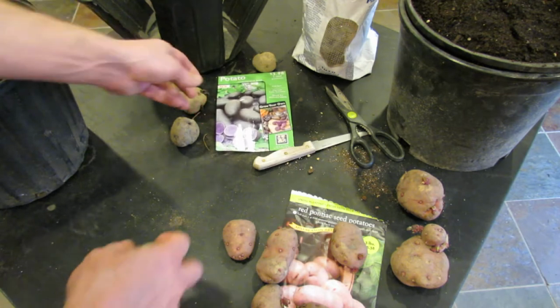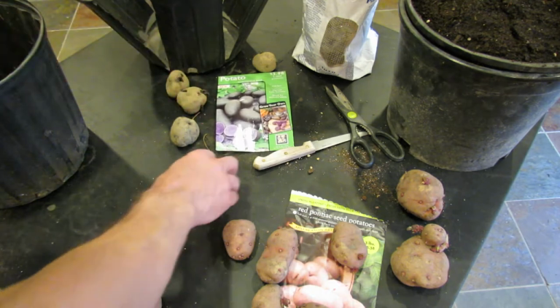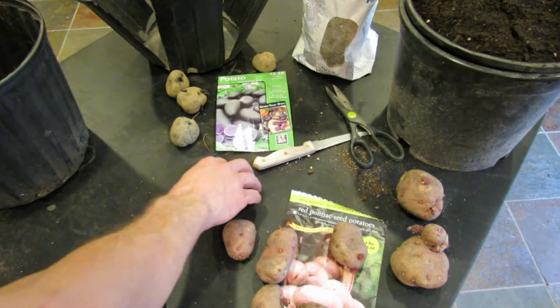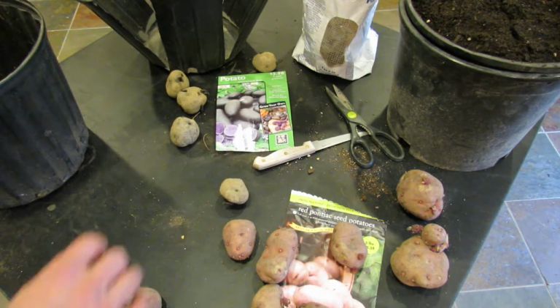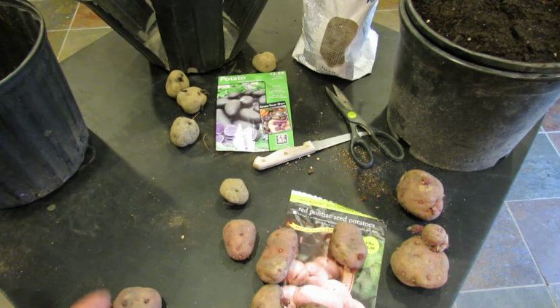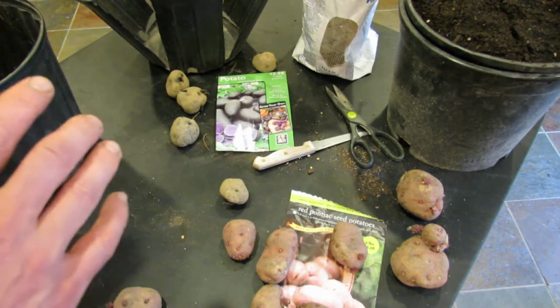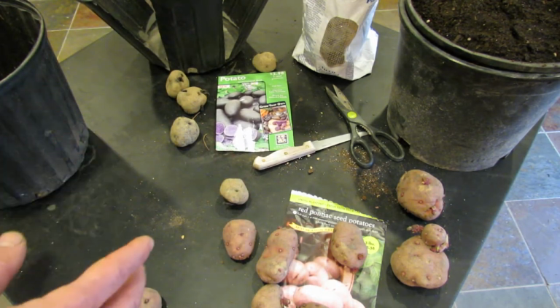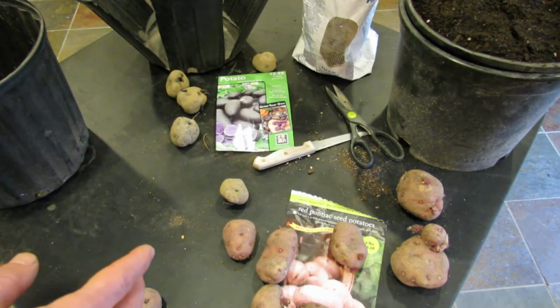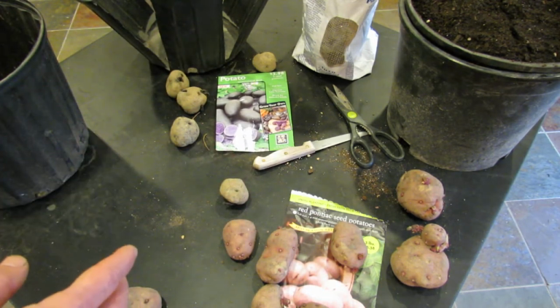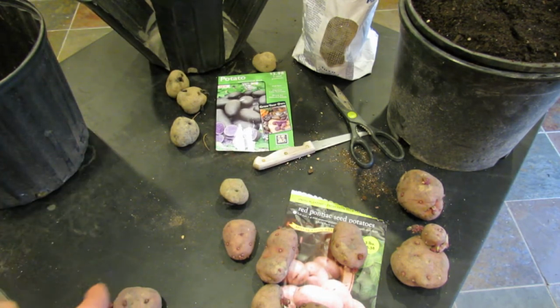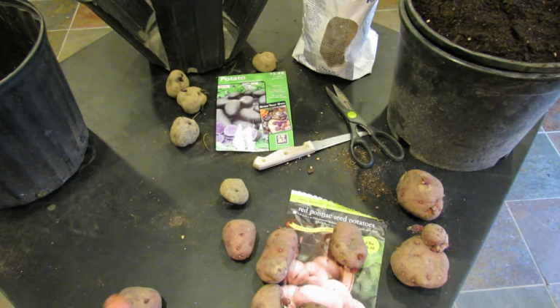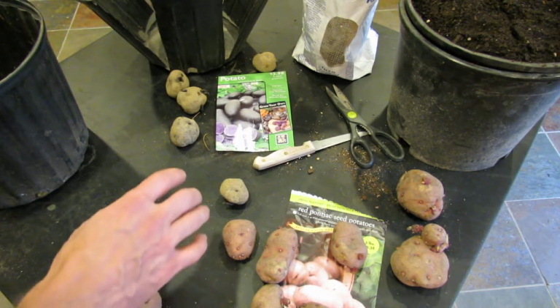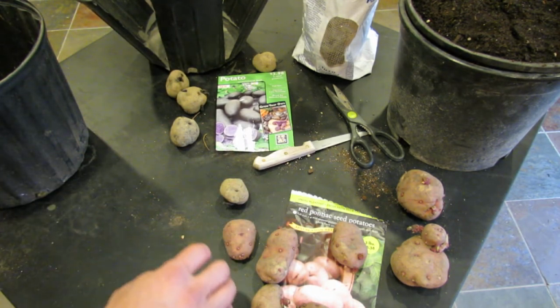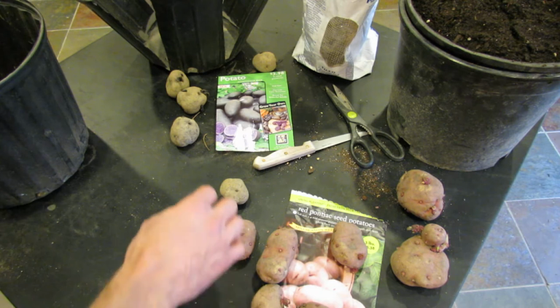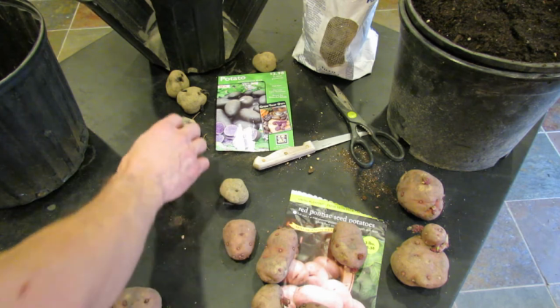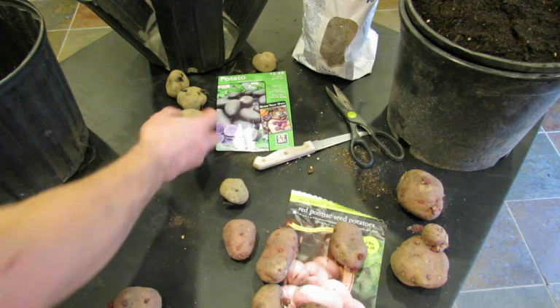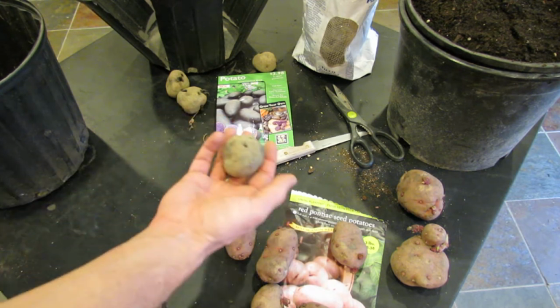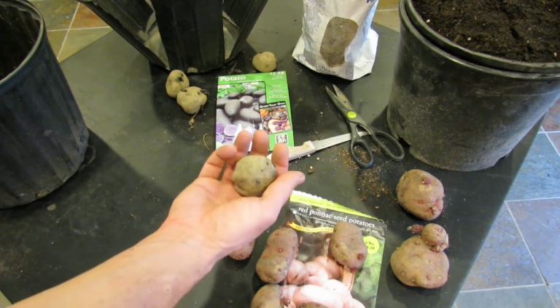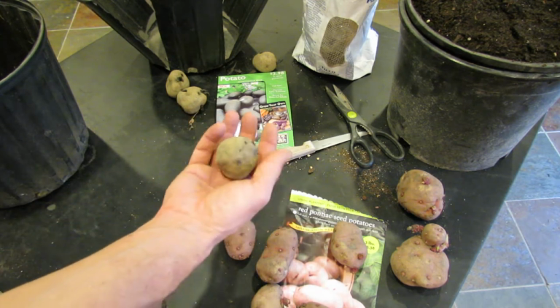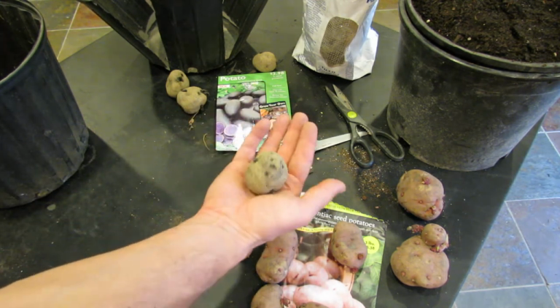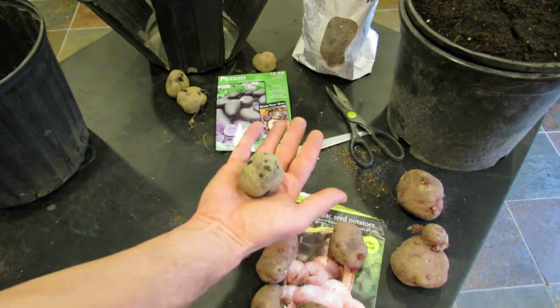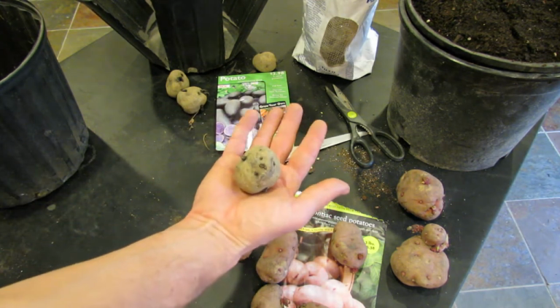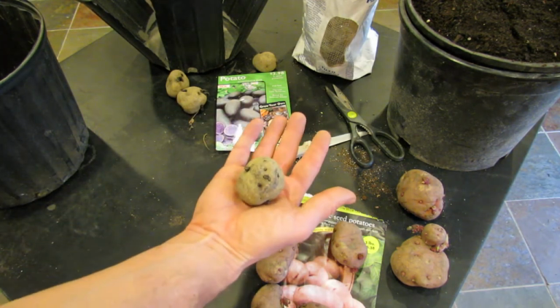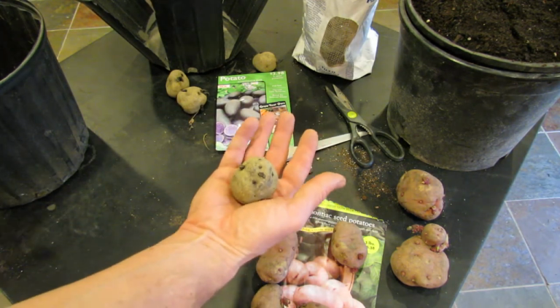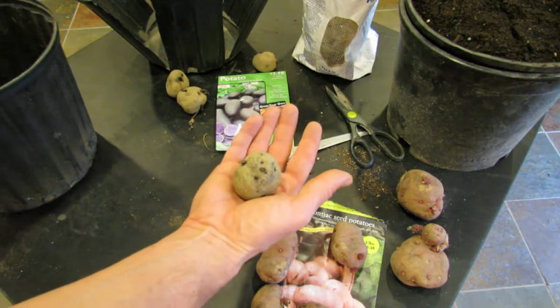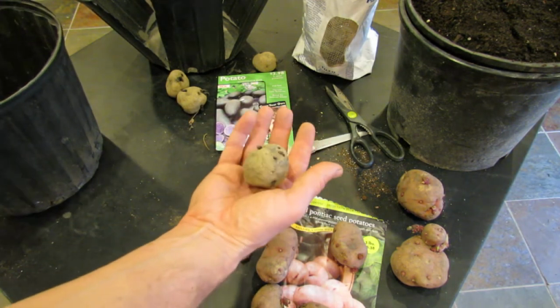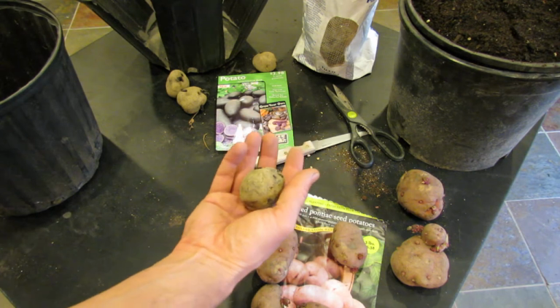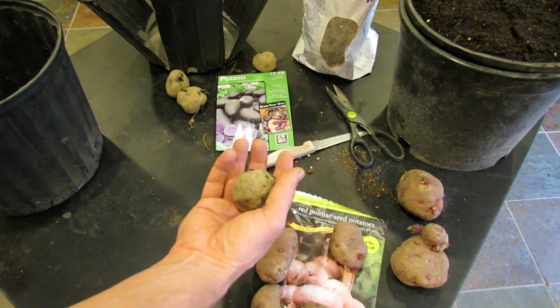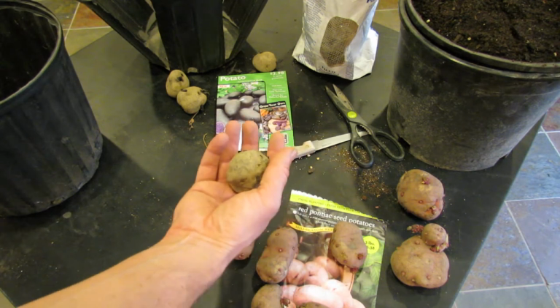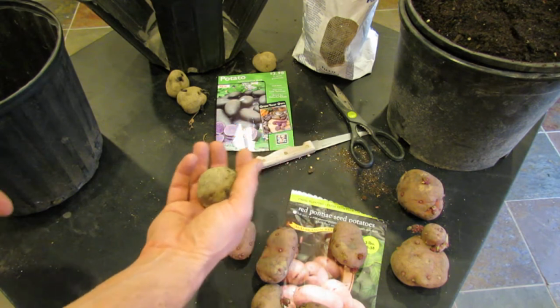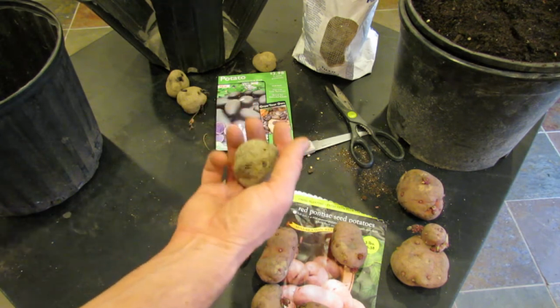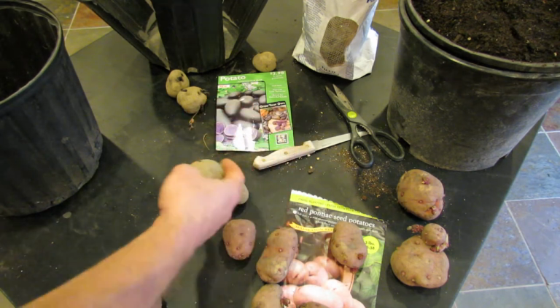These containers are great for specialty potatoes and they're designed to be used for the smaller potatoes. You're going to put one or two potatoes about this size into your container and just let them grow to maturity.